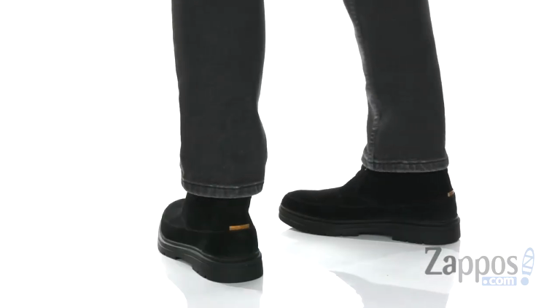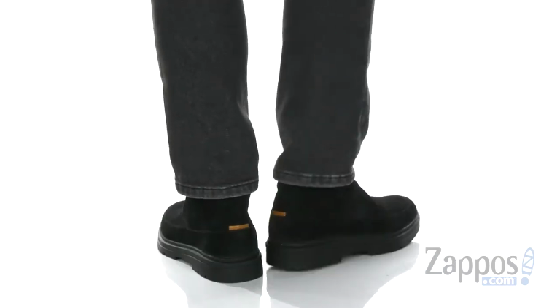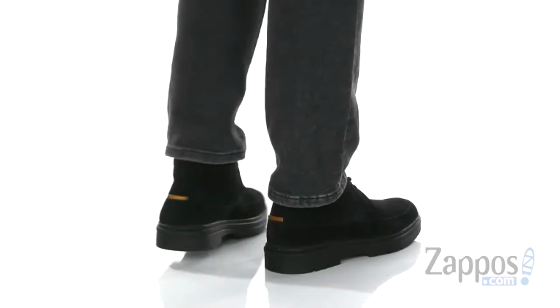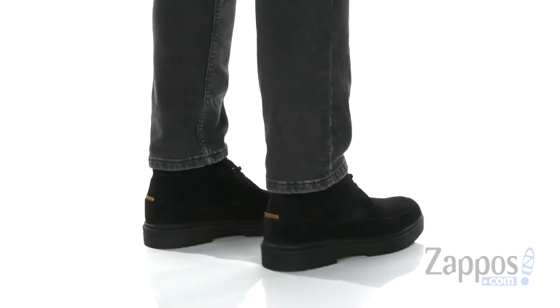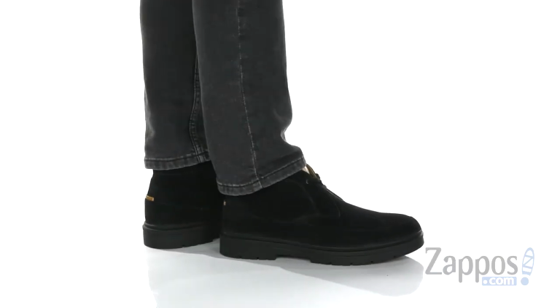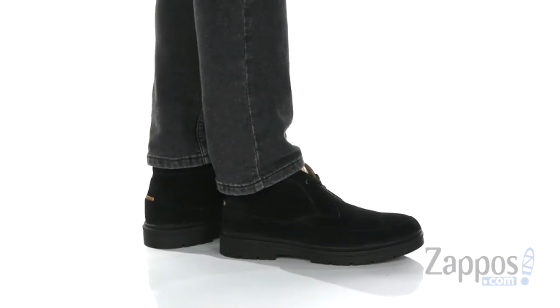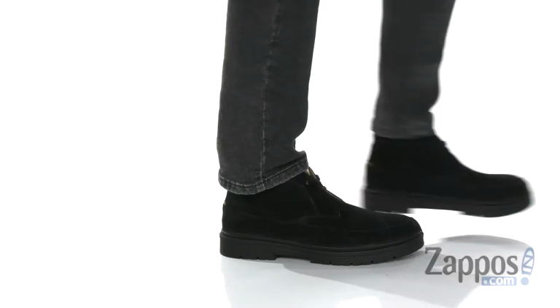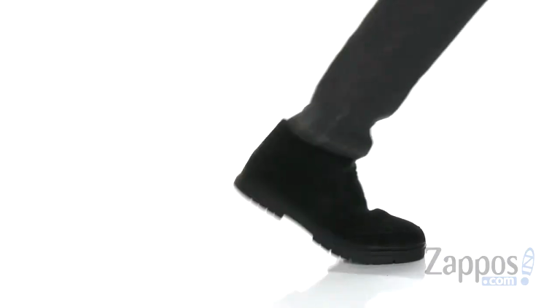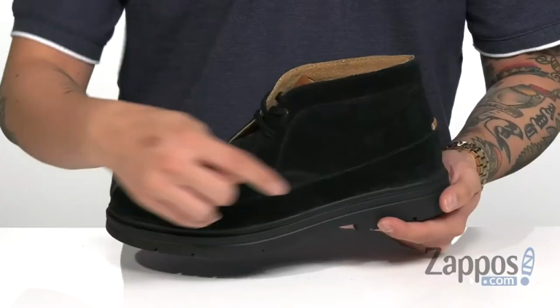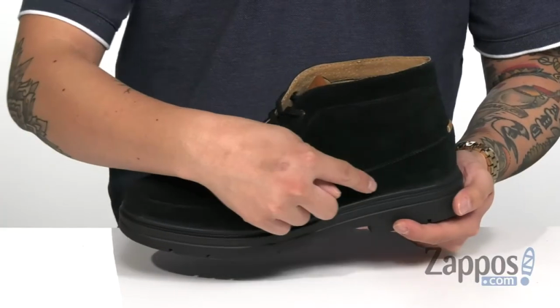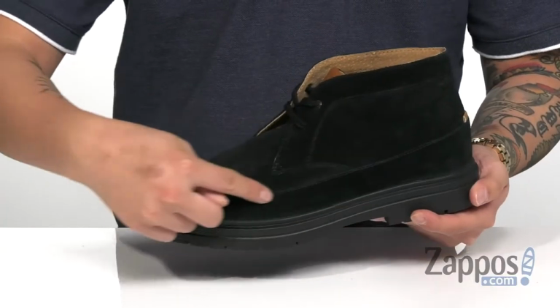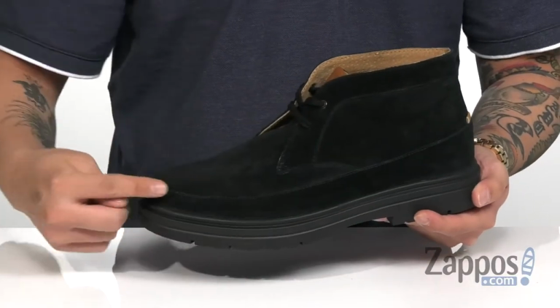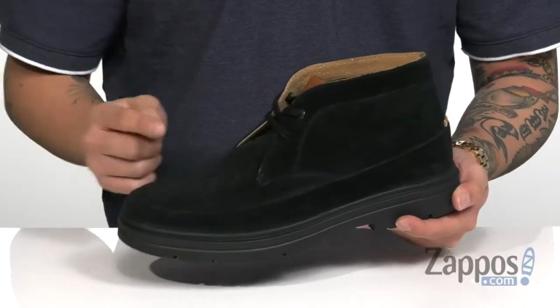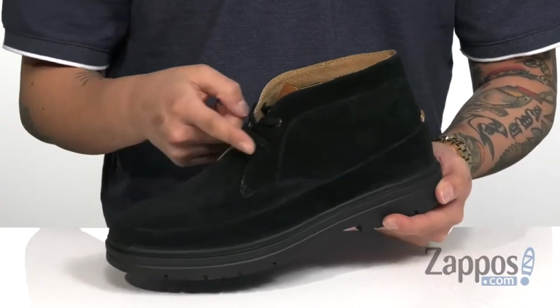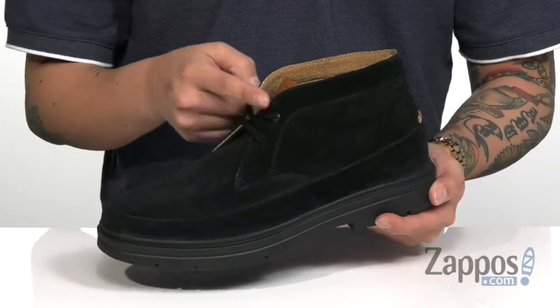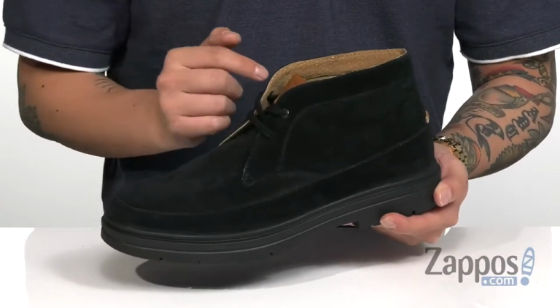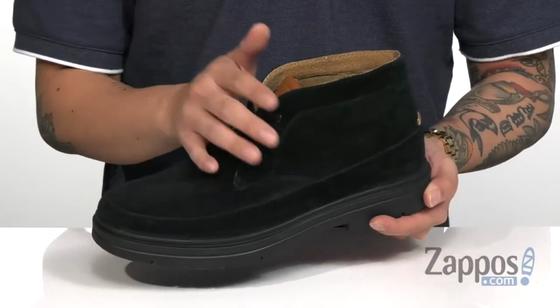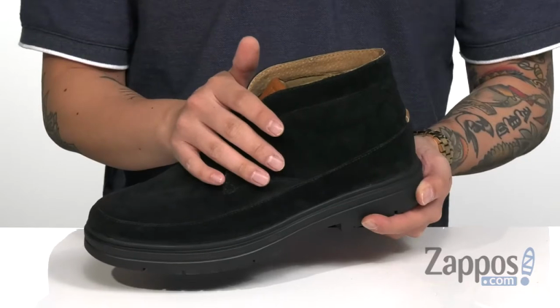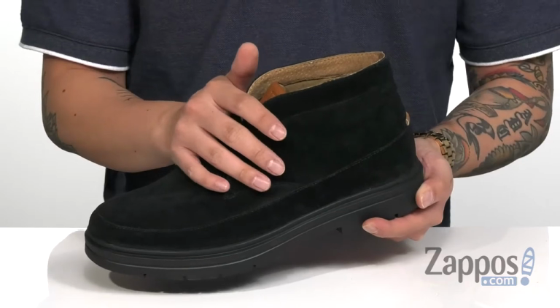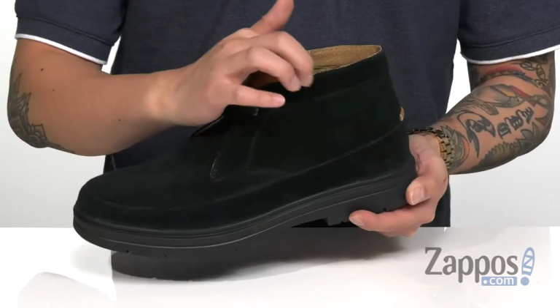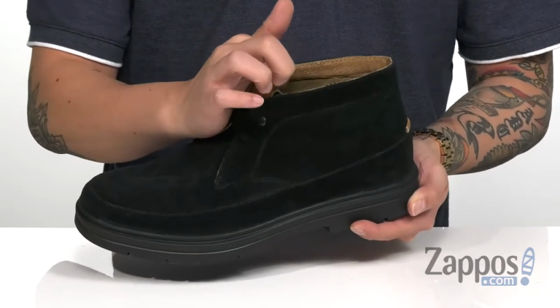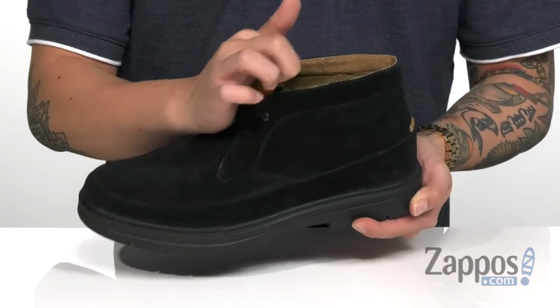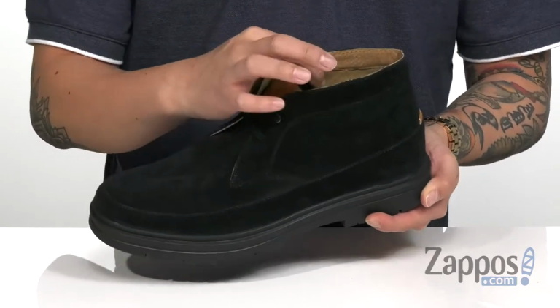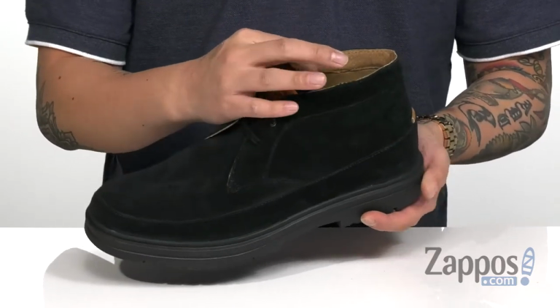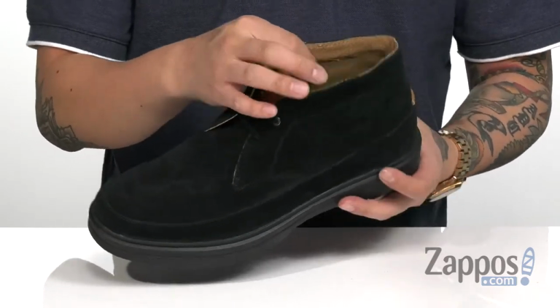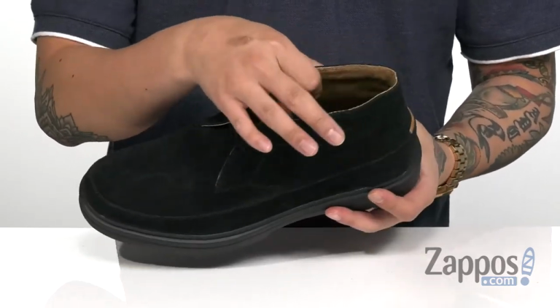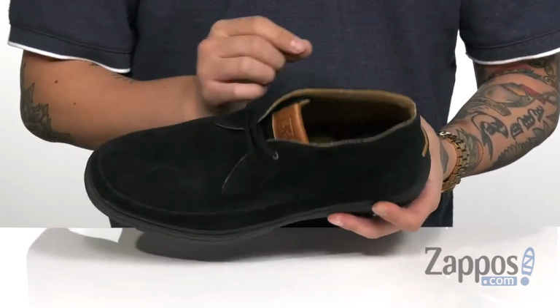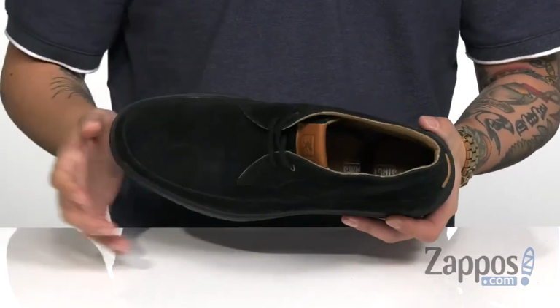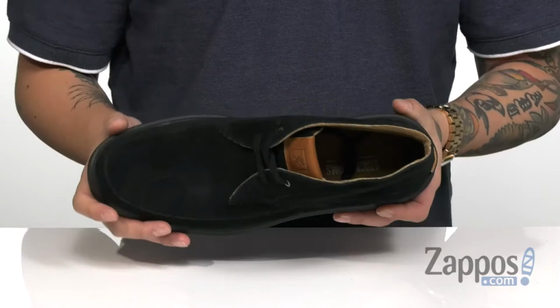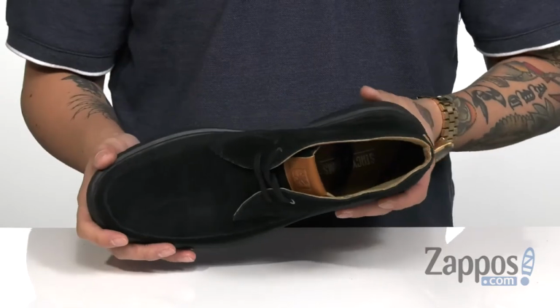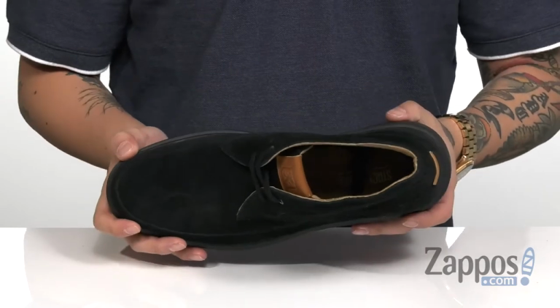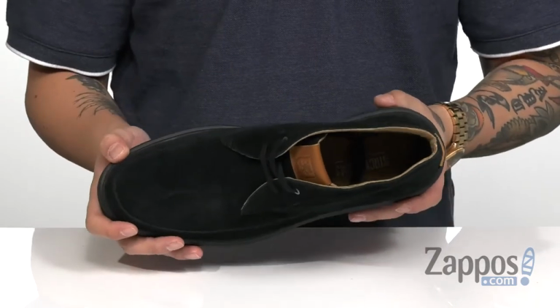This stylish chukka from Stacey Adams features a soft and durable suede. I love the reinforced stitching on the bottom half of the shoe itself. With a traditional lace-up system that provides a secure fit, padding on the collar and tongue area for additional comfort, with a soft fabric lining.